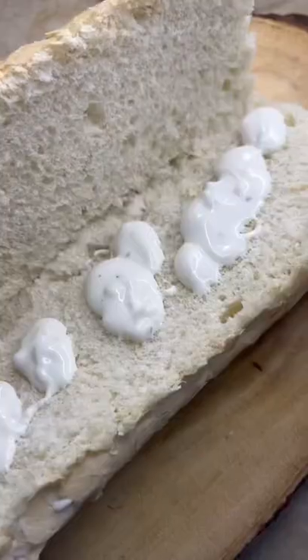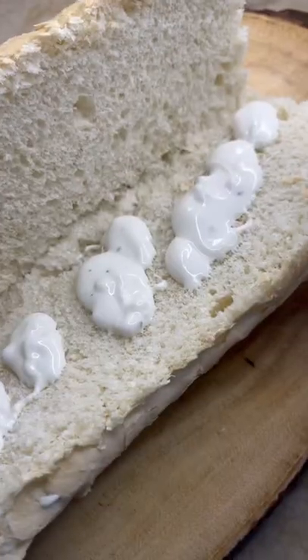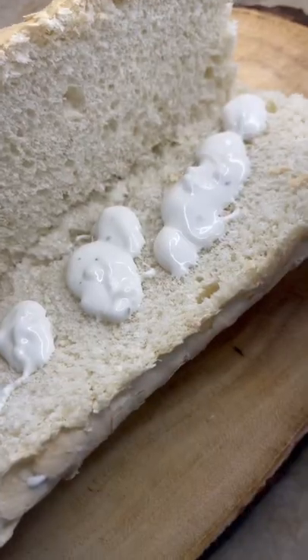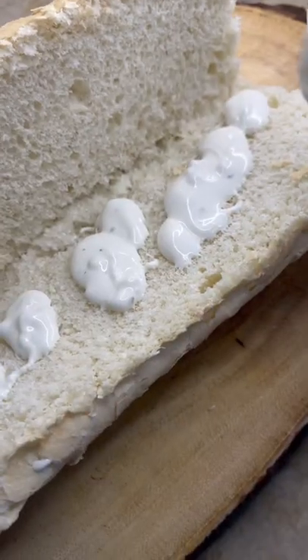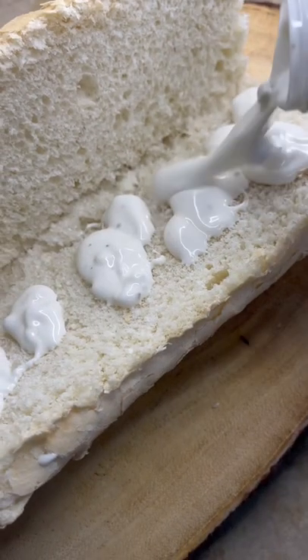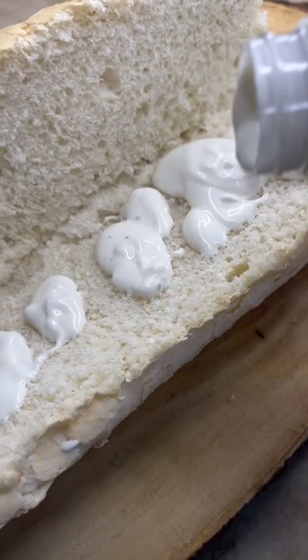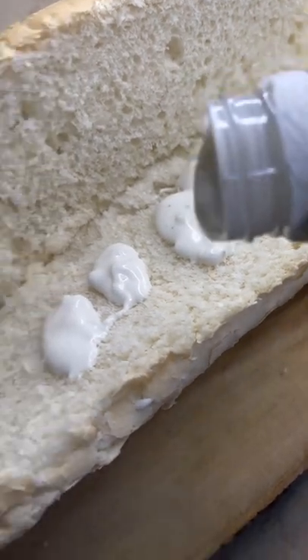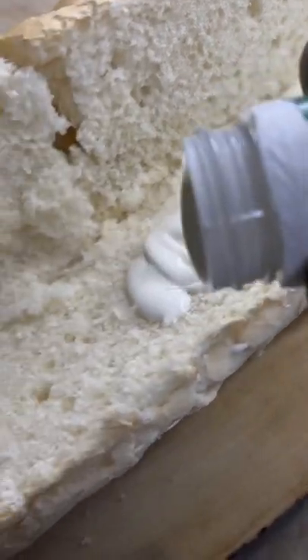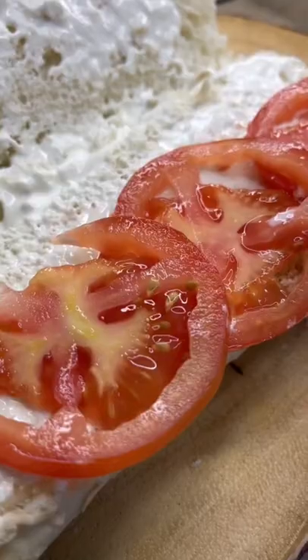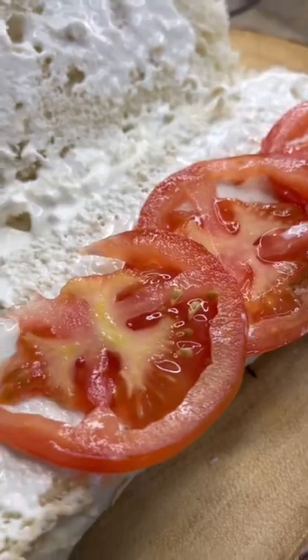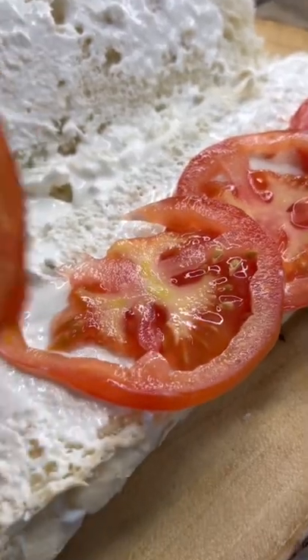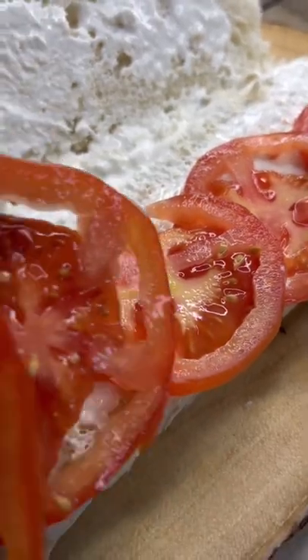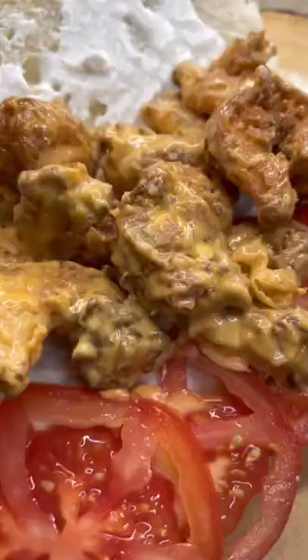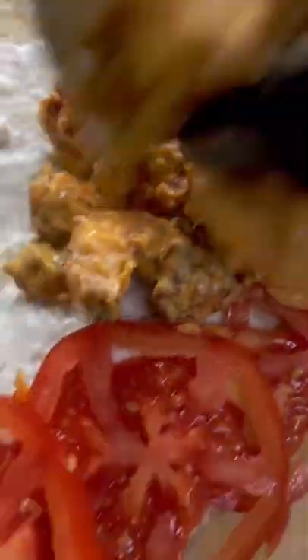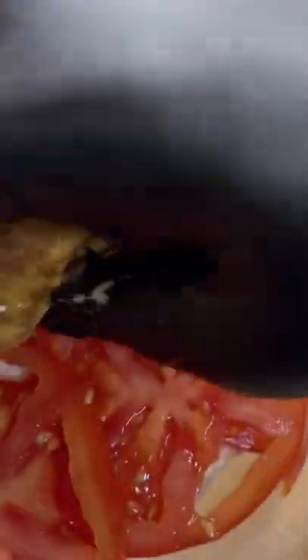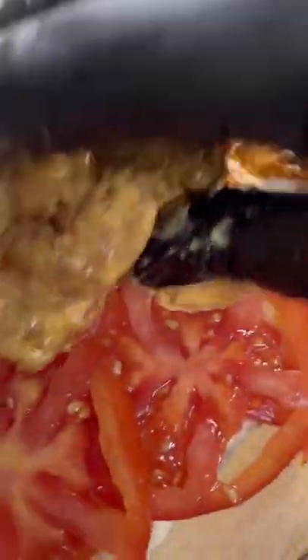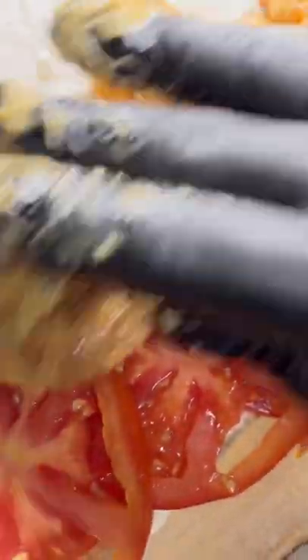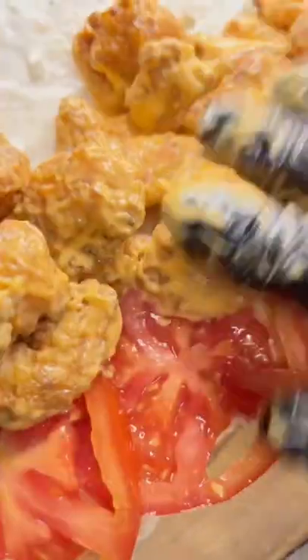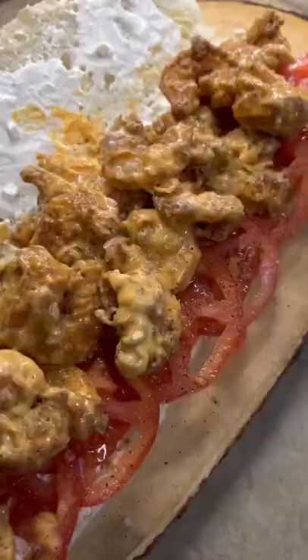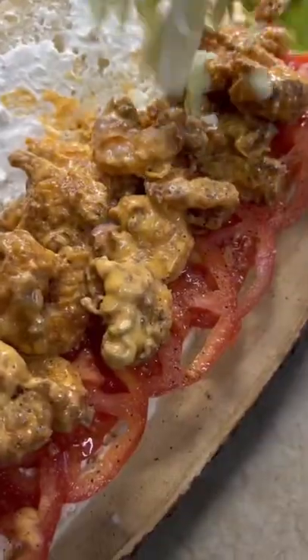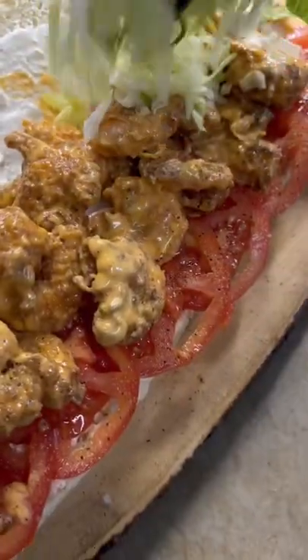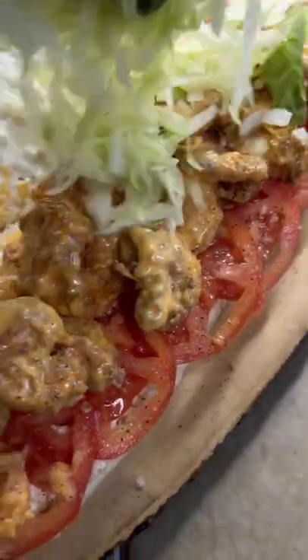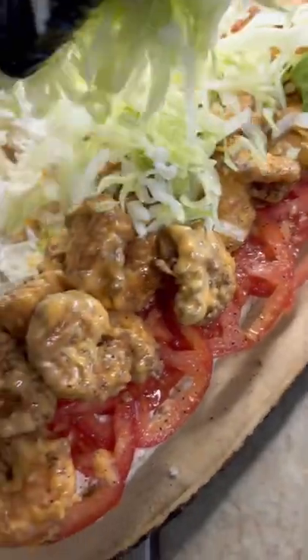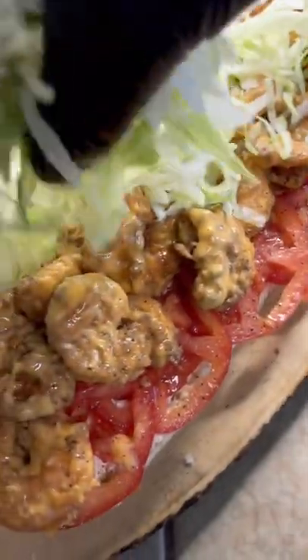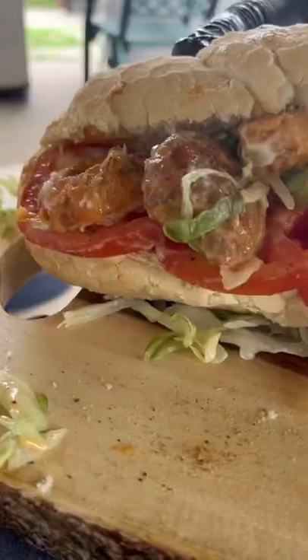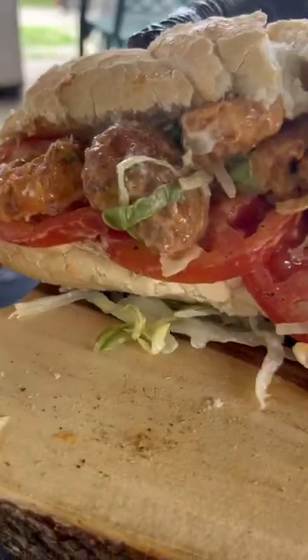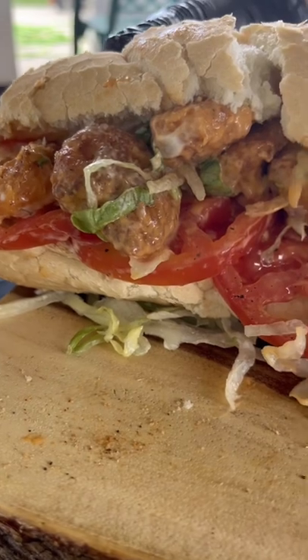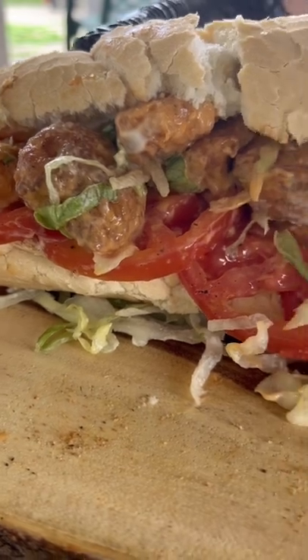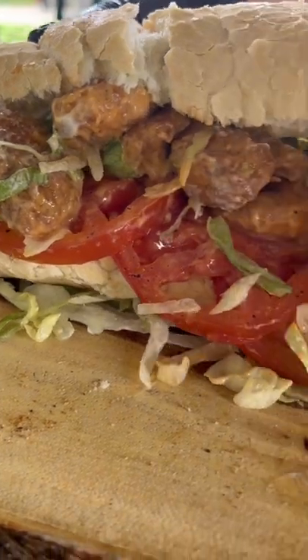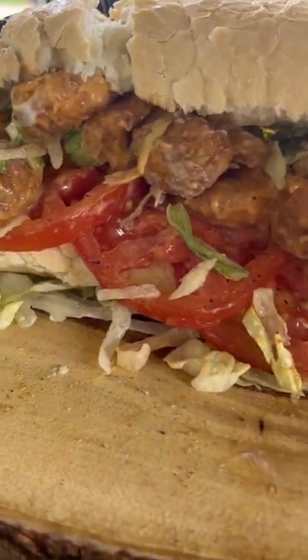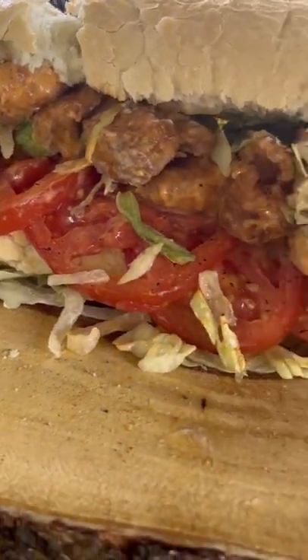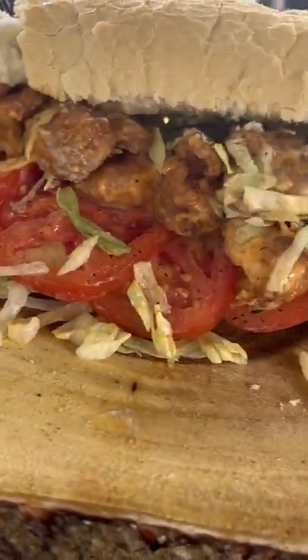Let's build that po' boy. Starting off with that blue cheese, down with that tomato. We're gonna go ahead and pack that shrimp on. Of course, that lettuce on the tippy top. Oh my lord, just look at that thing.